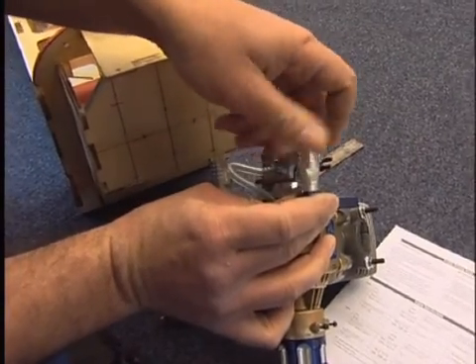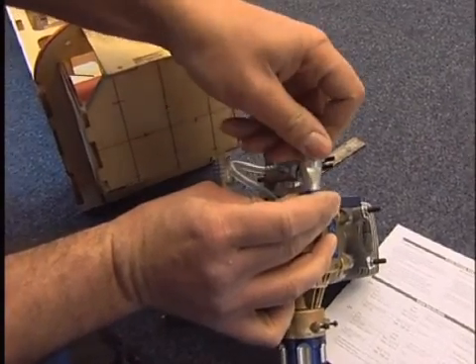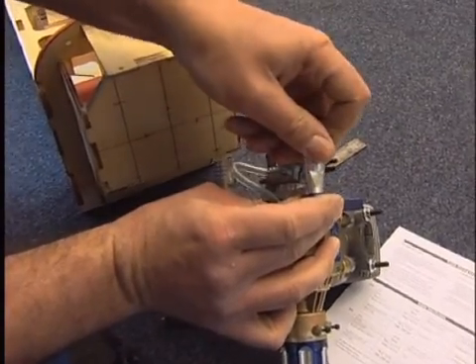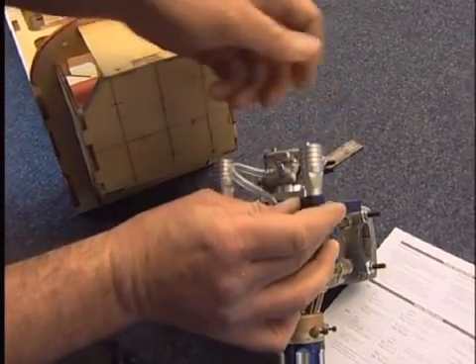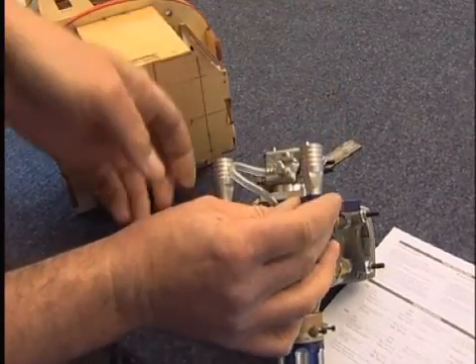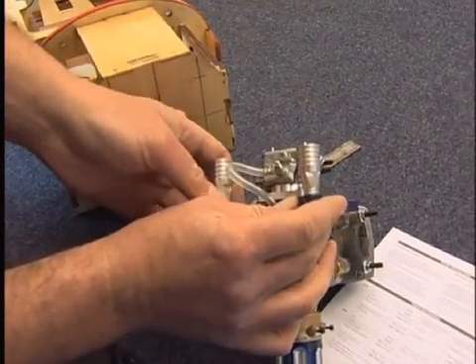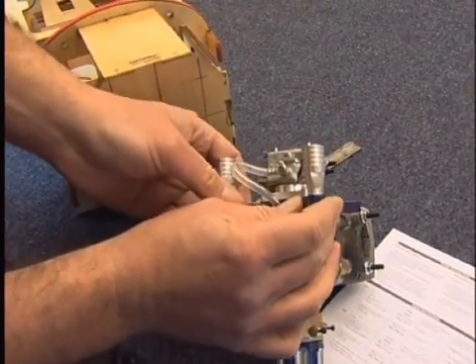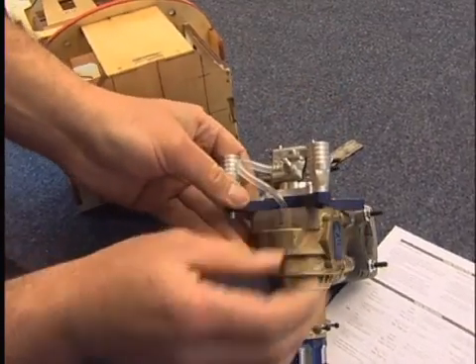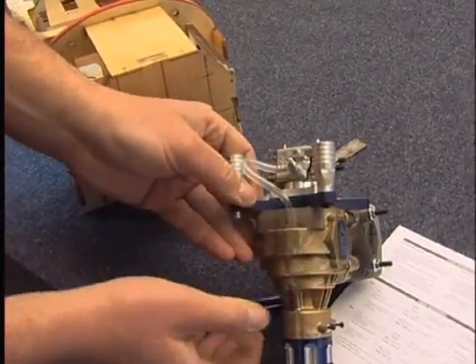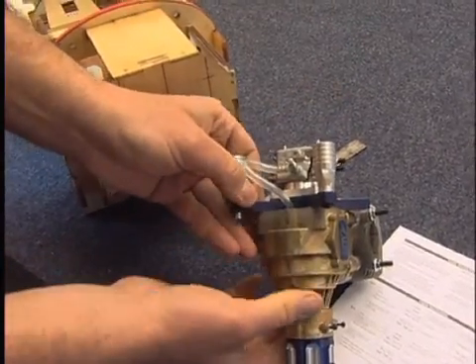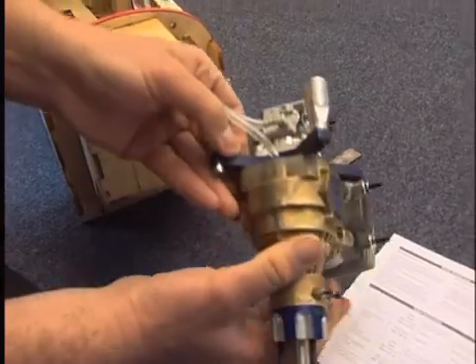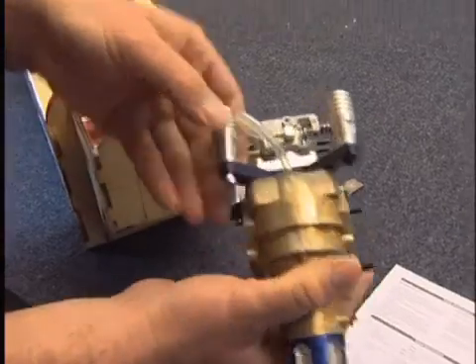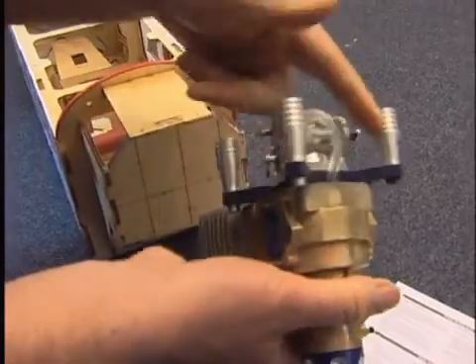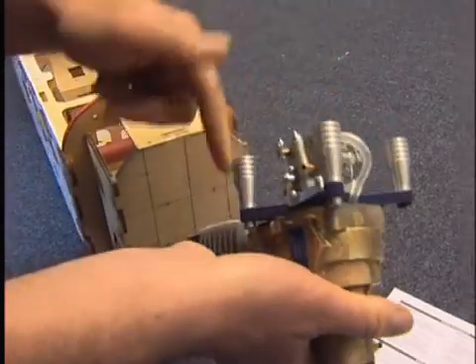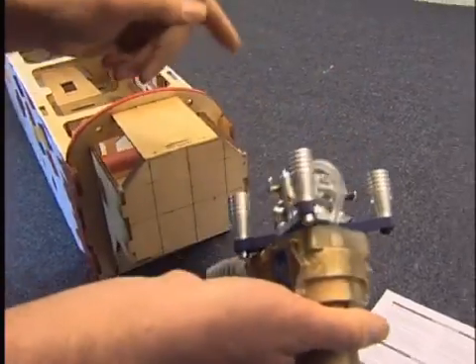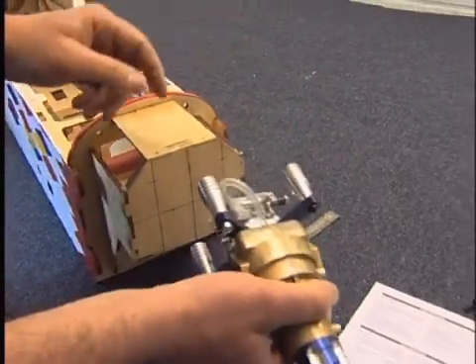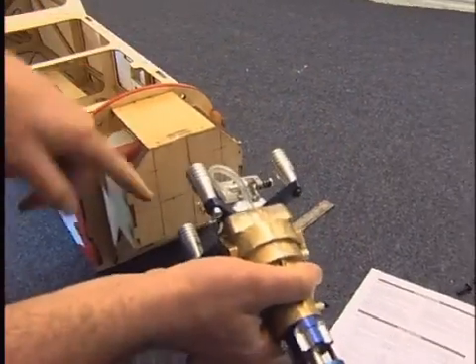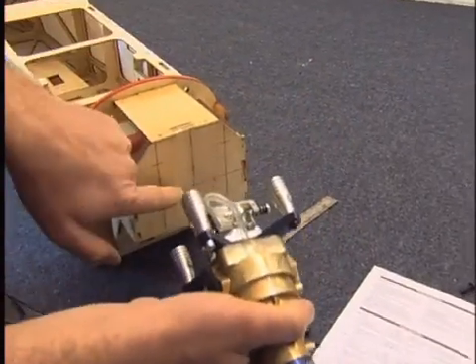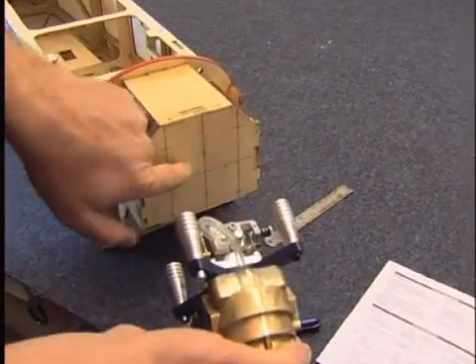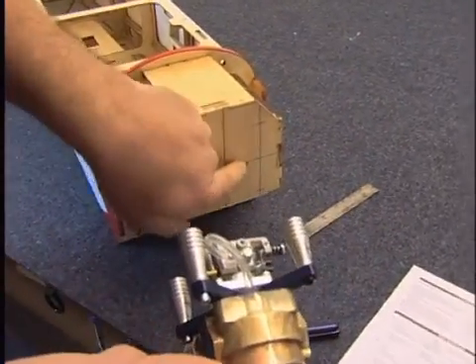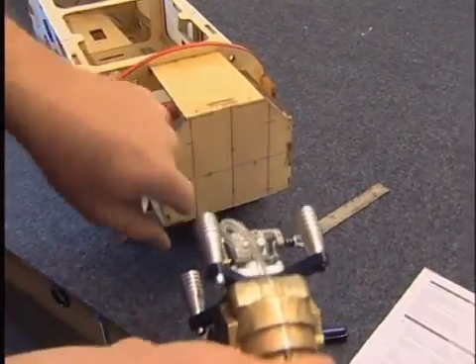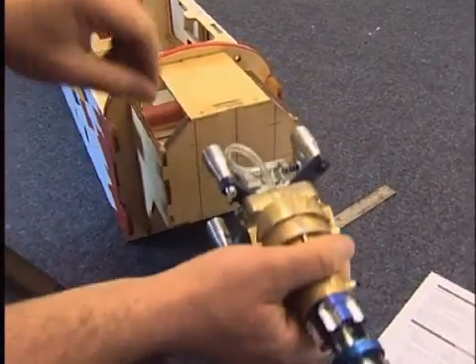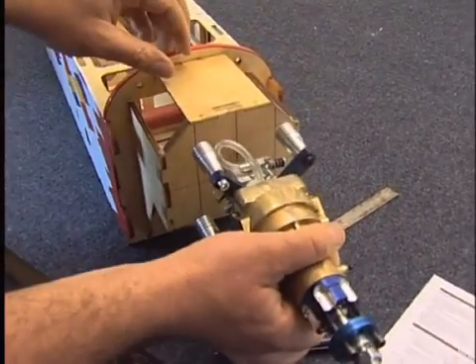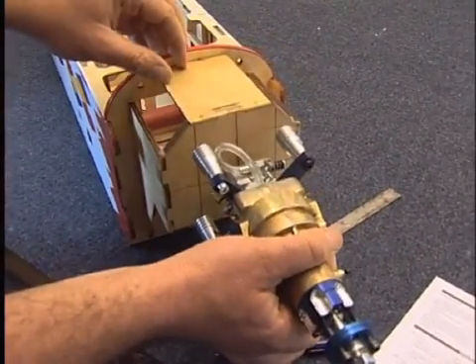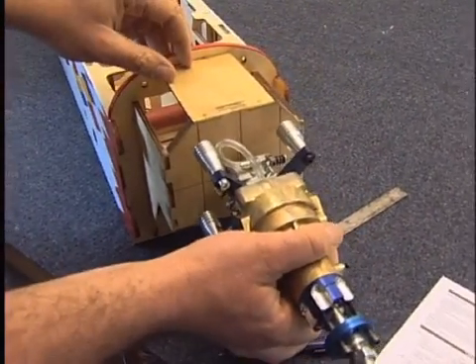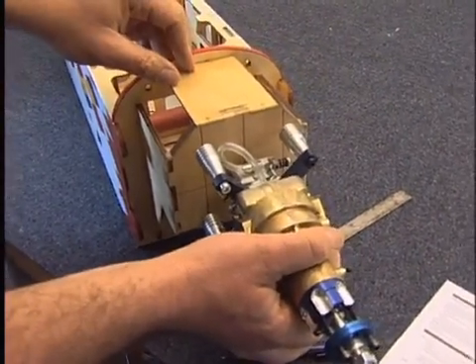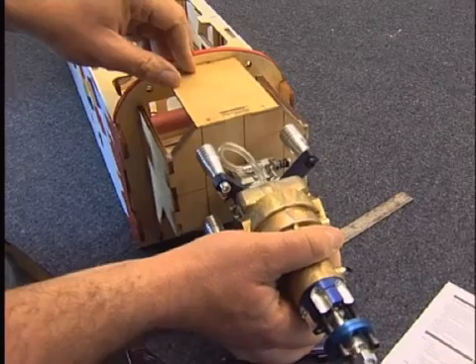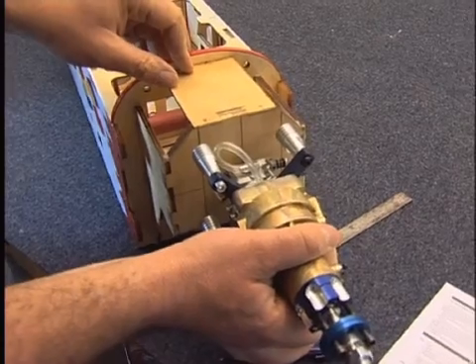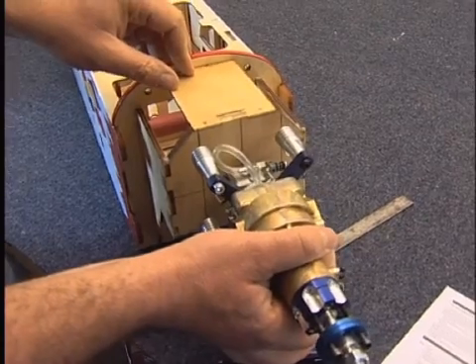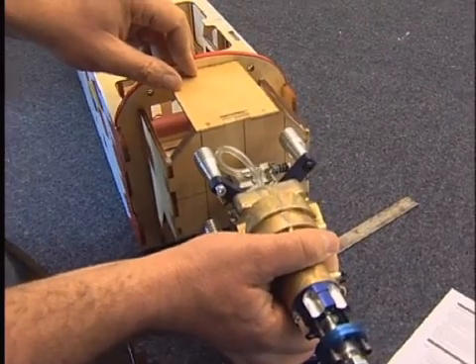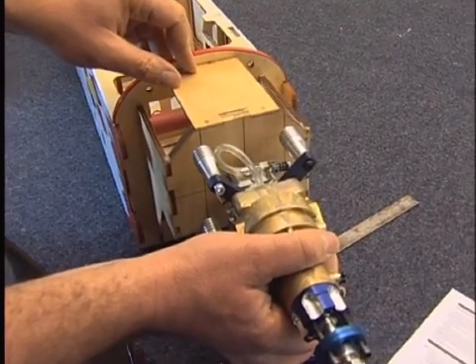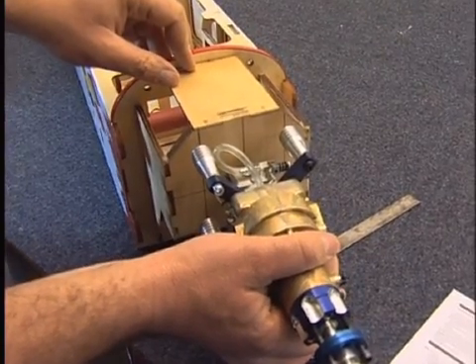Obviously we'll use thread lock and everything when we come to do it properly. There are four of those fitted to the engine. When we've cut the hole in there, that will fit neatly up against there and the engine will be spaced.